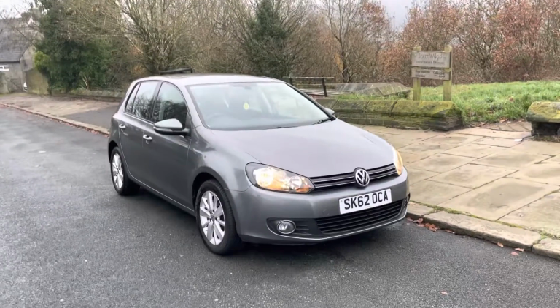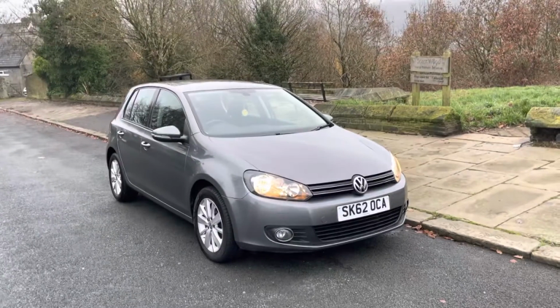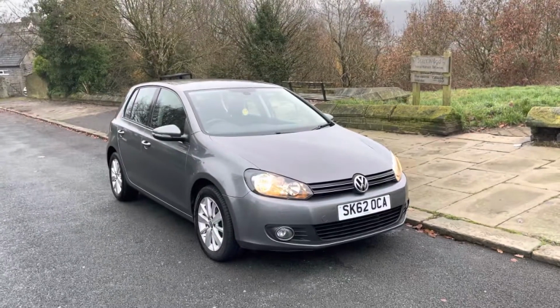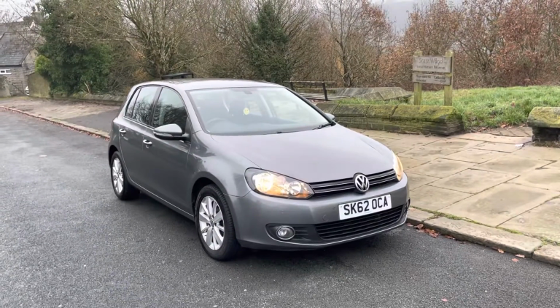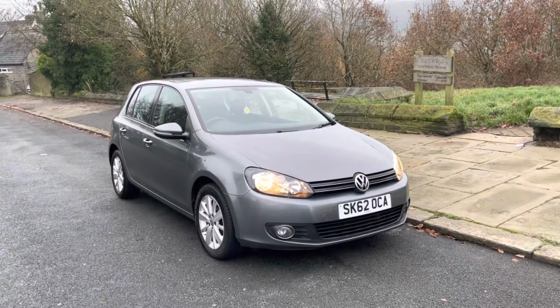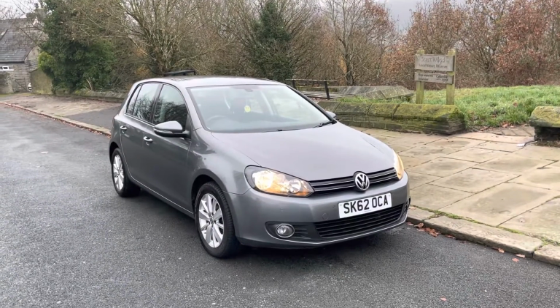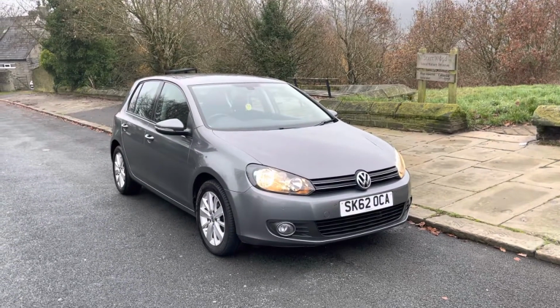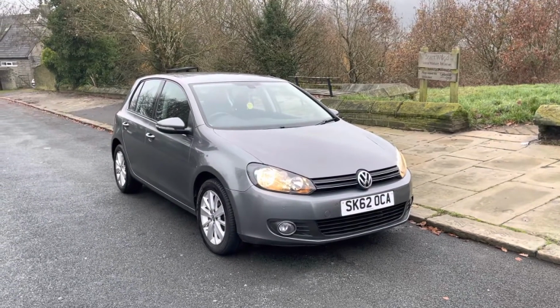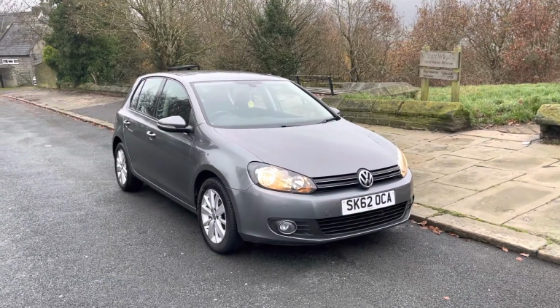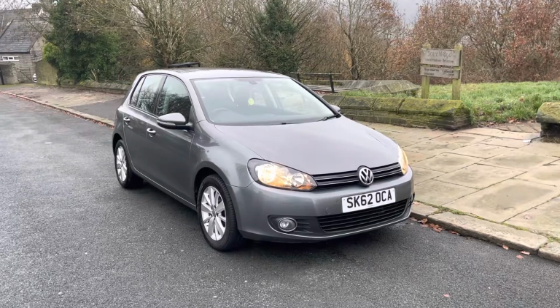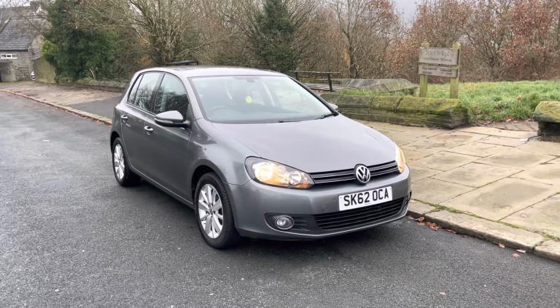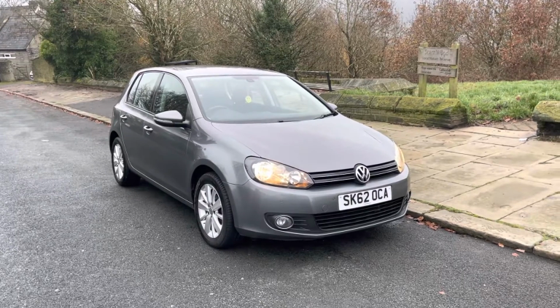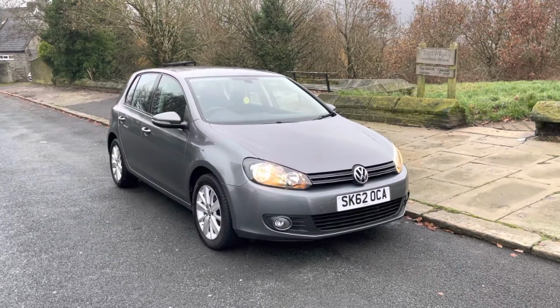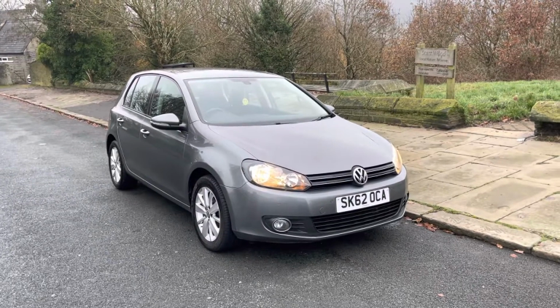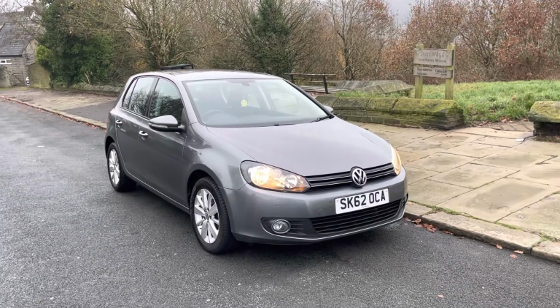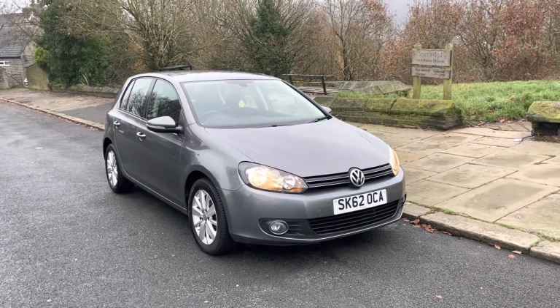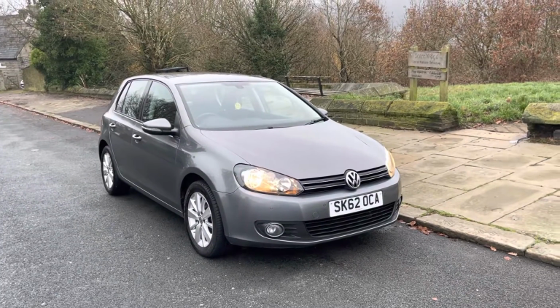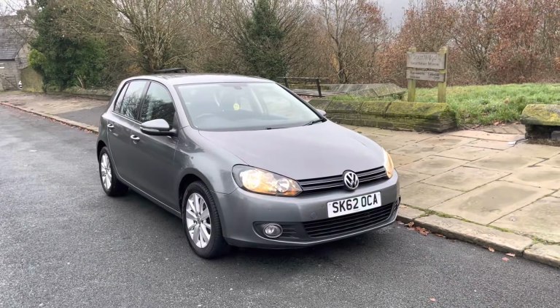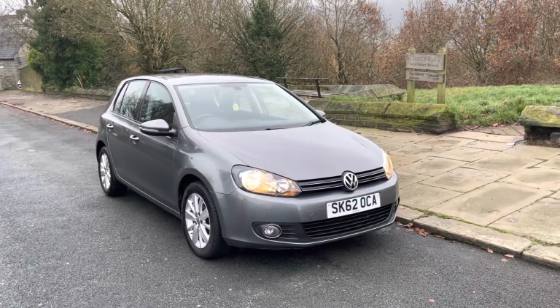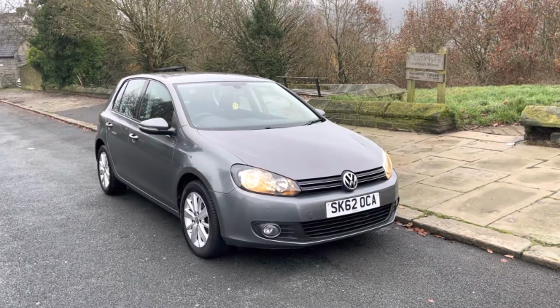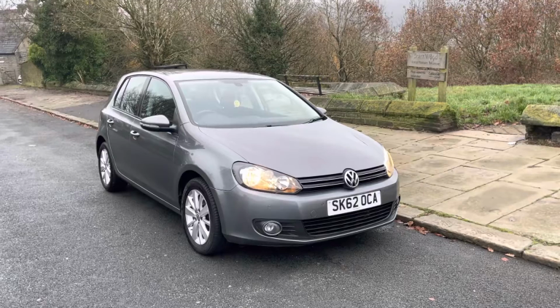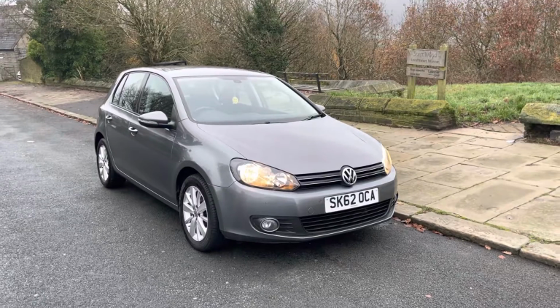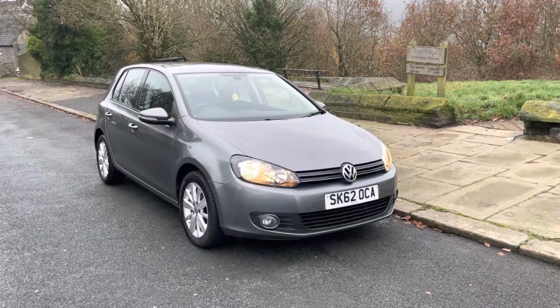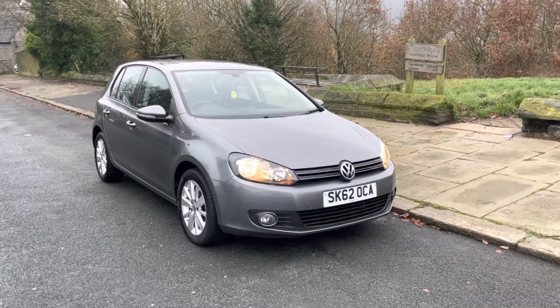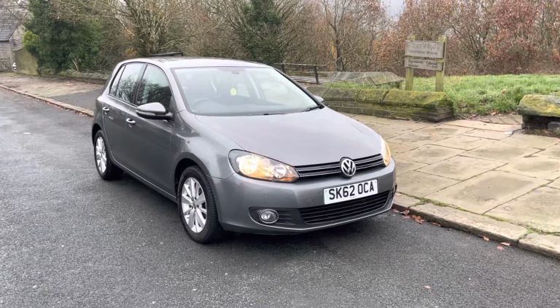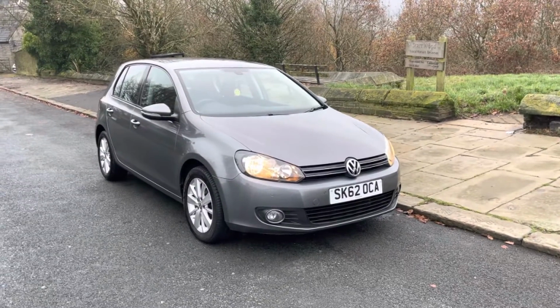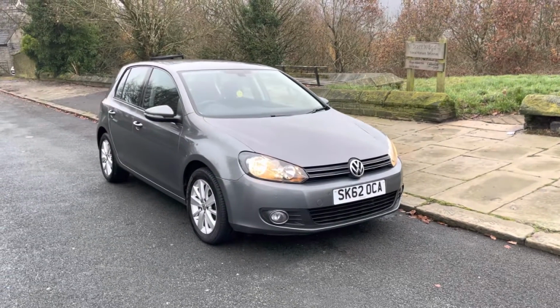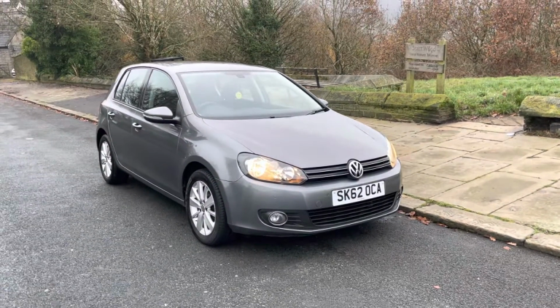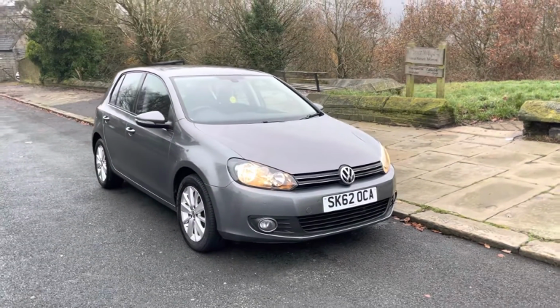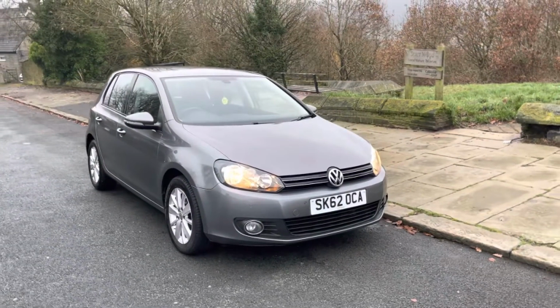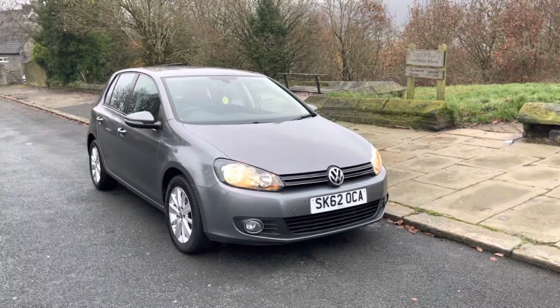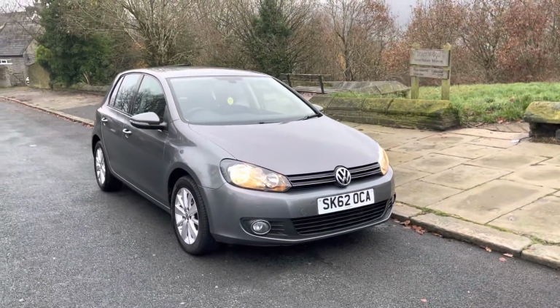Thank you very much for viewing this video with Emperor Cars and this lovely Mark 6 VW Golf Match 1.4 TSI. In this video I'm going to quickly go around the car externally and internally, show you the condition, and tell you a bit about it.